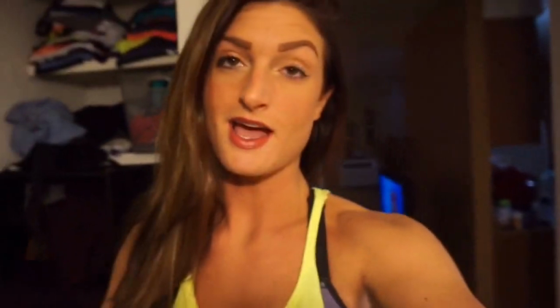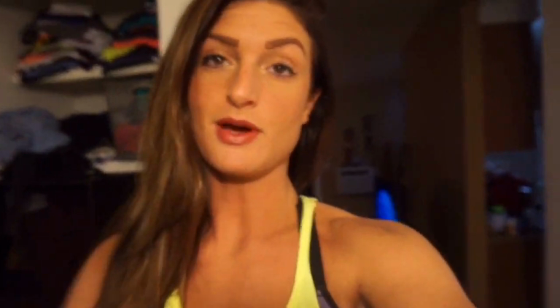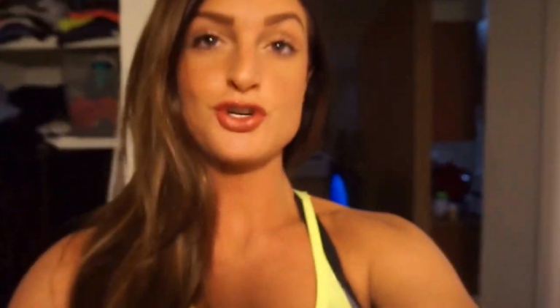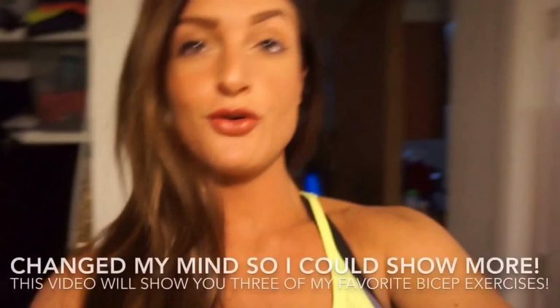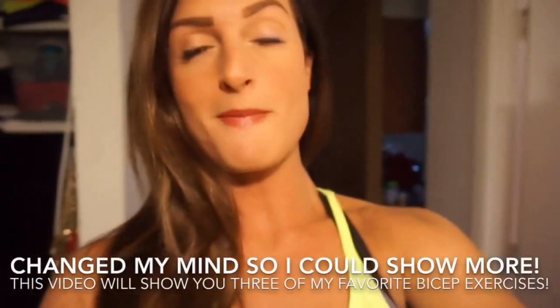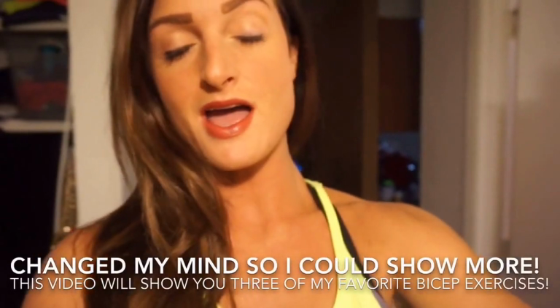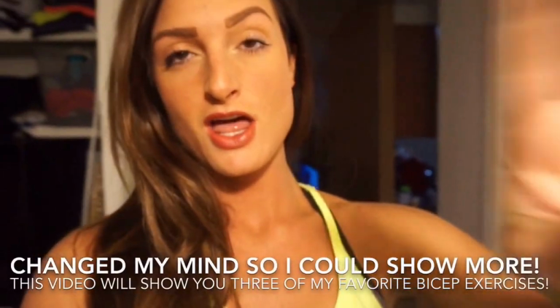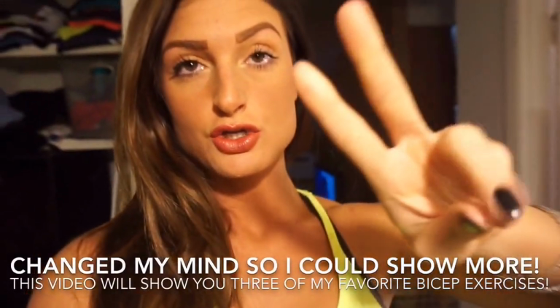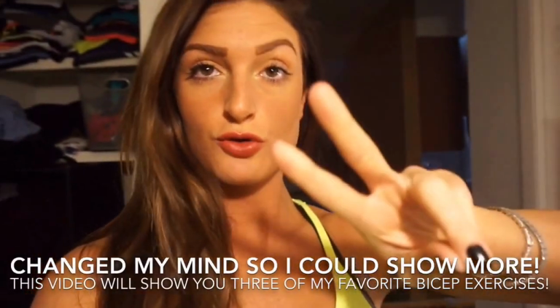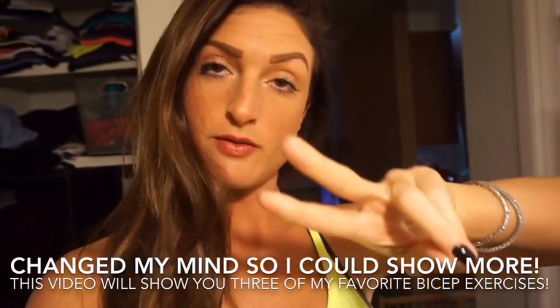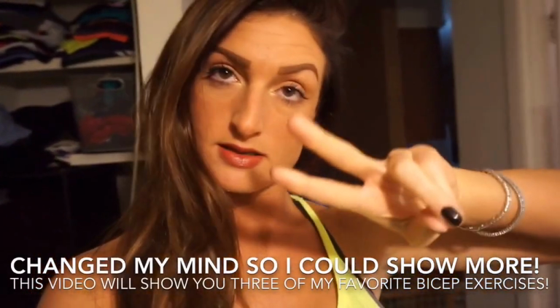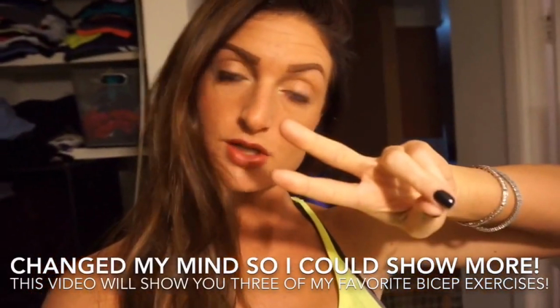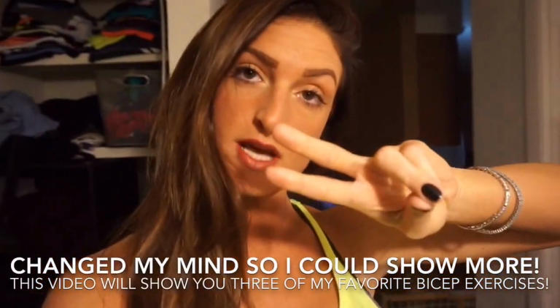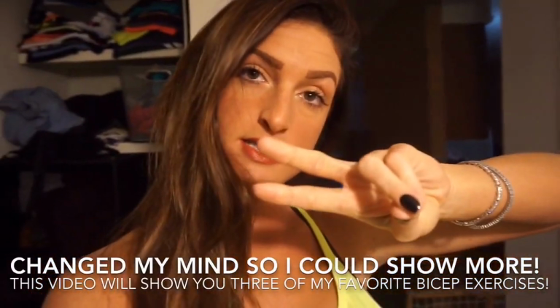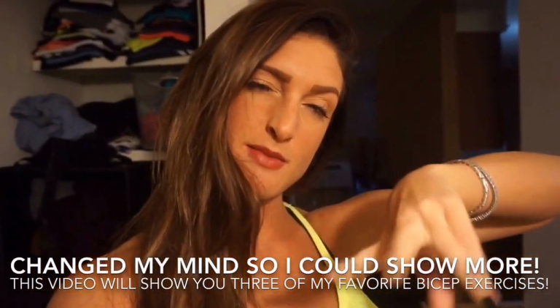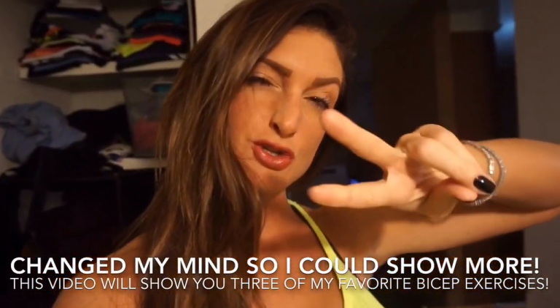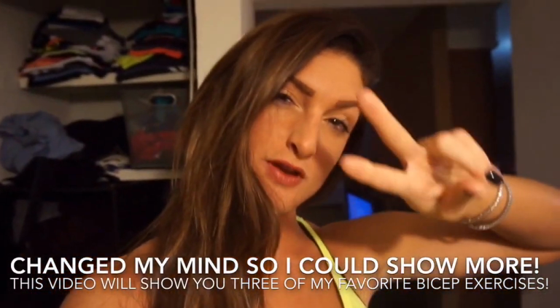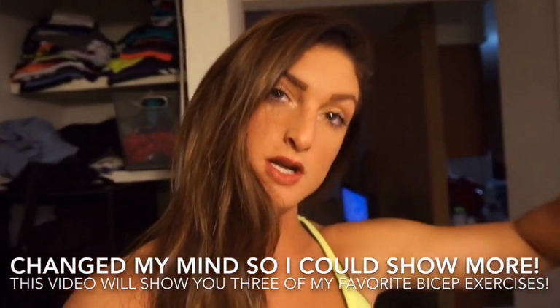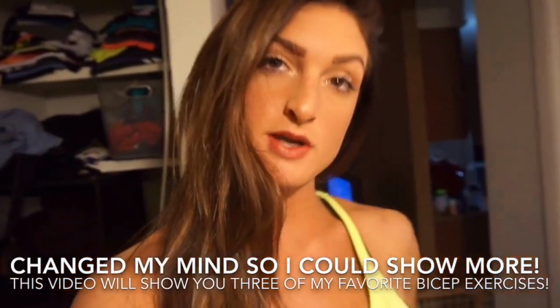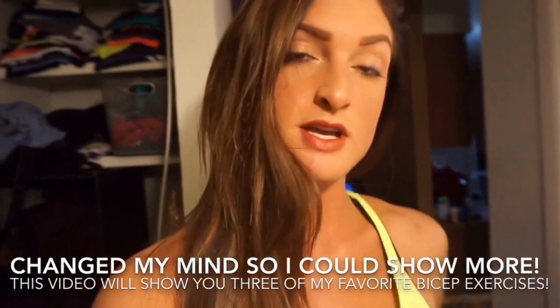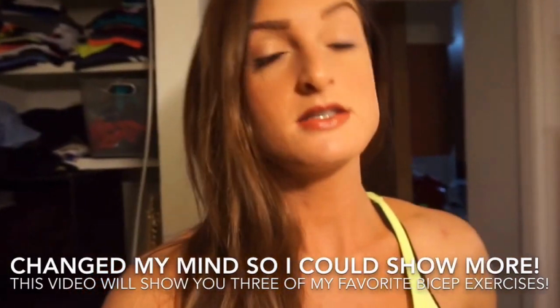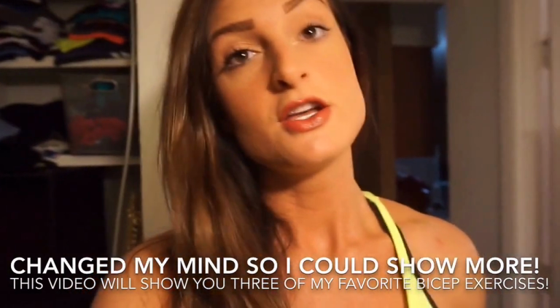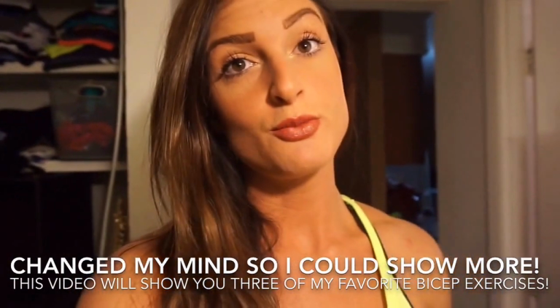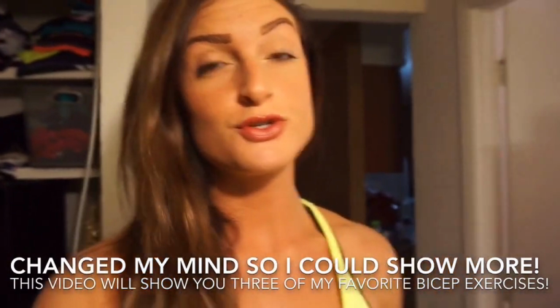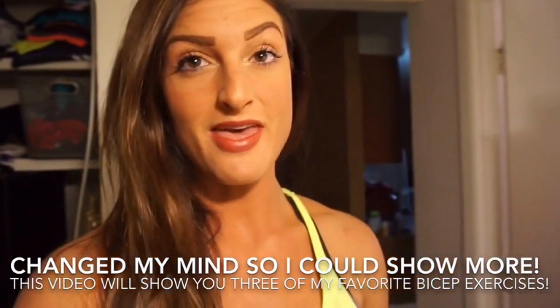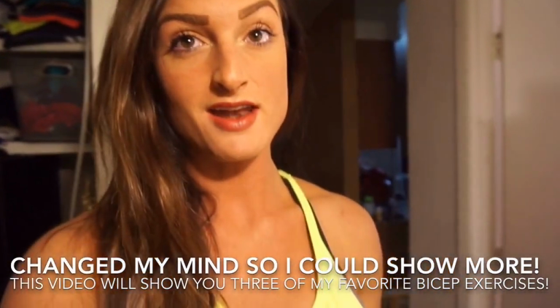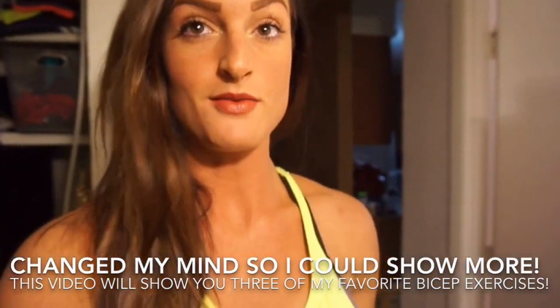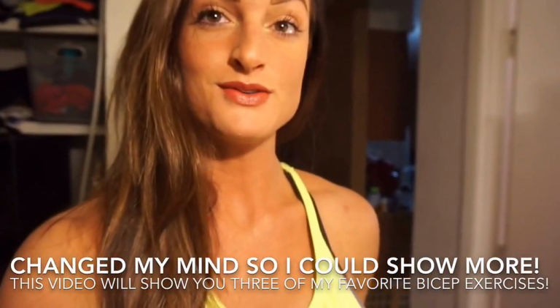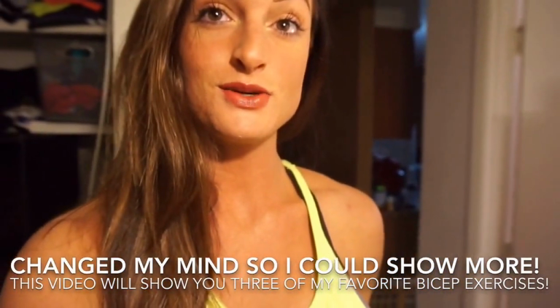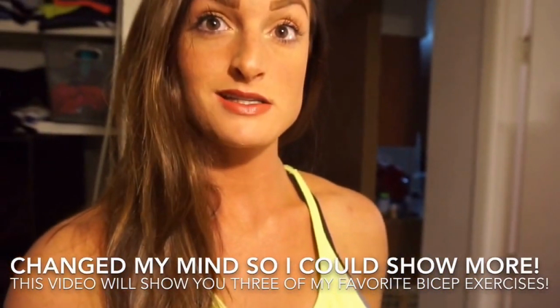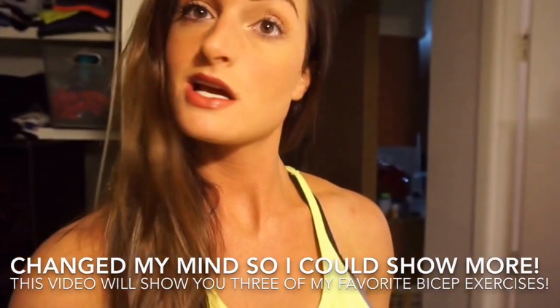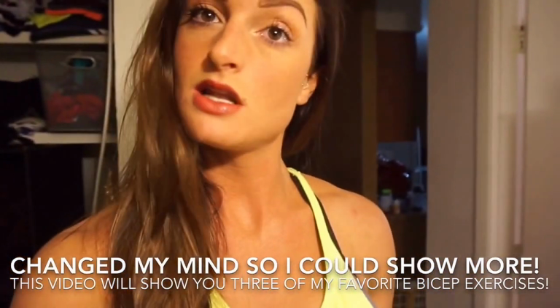I'm about to show you my two favorite bicep exercises and my two favorite tricep exercises. I hope you enjoyed that and I will see you guys in the next clip.